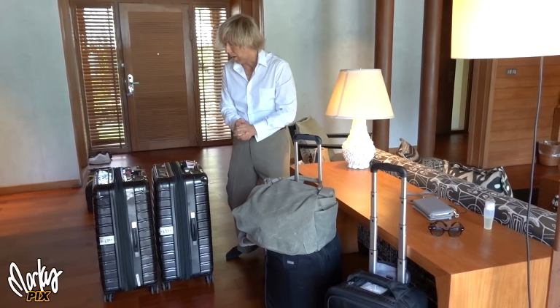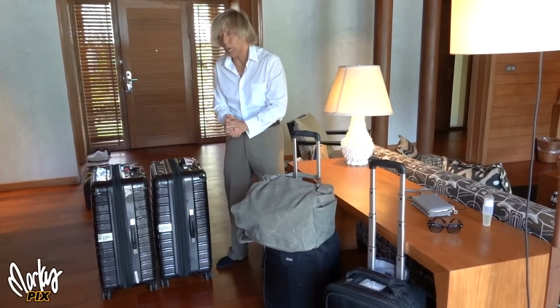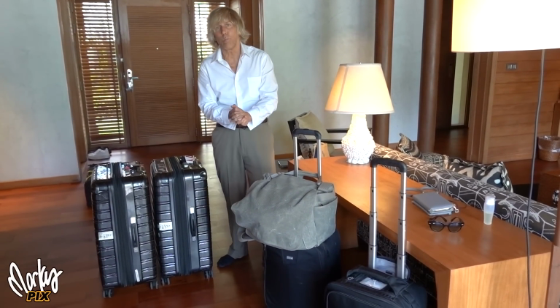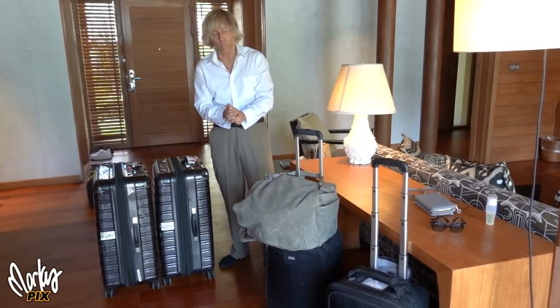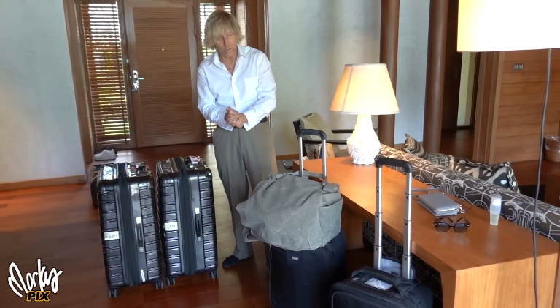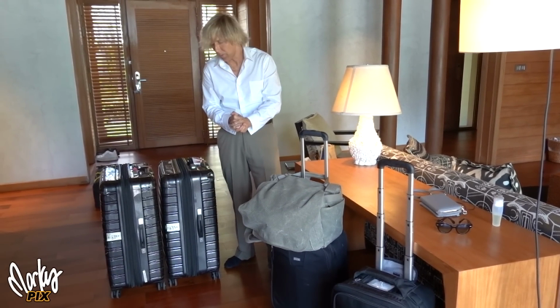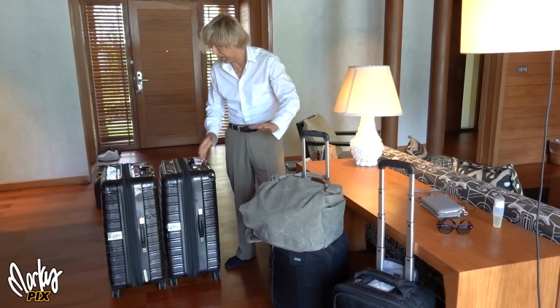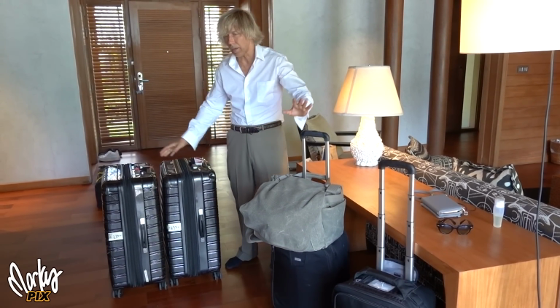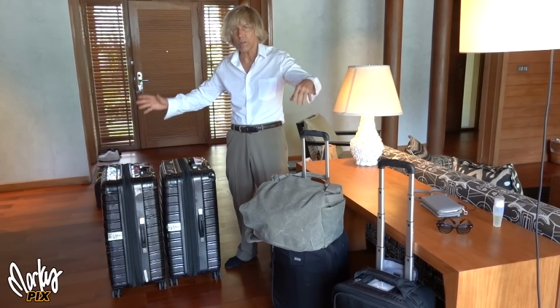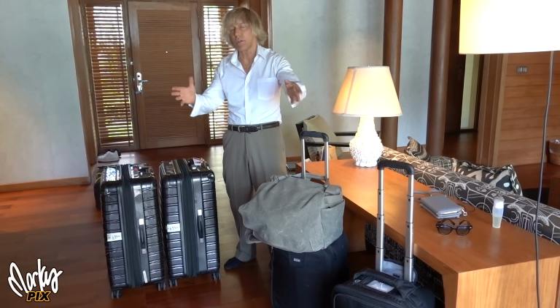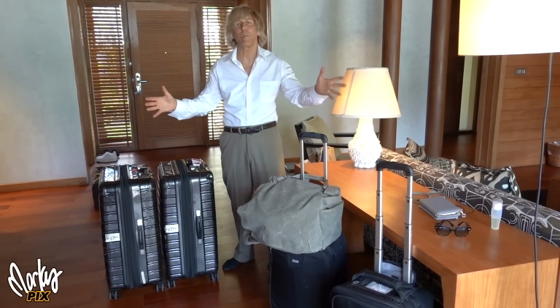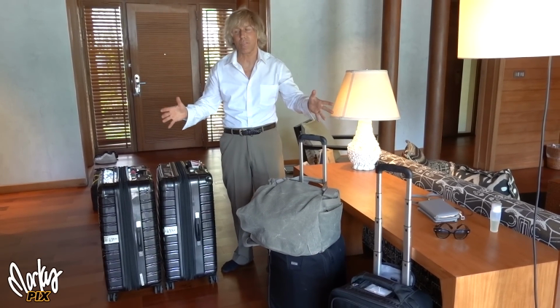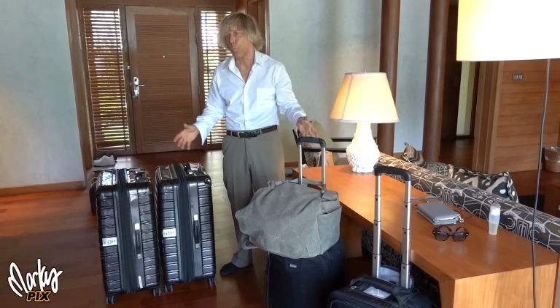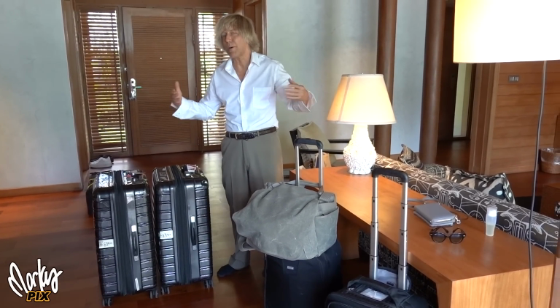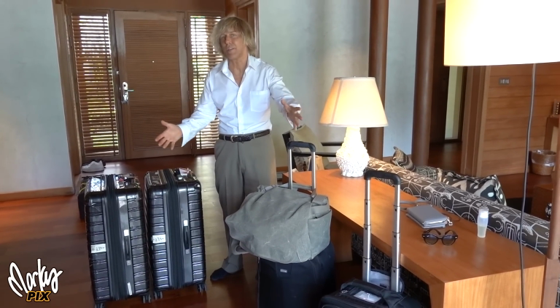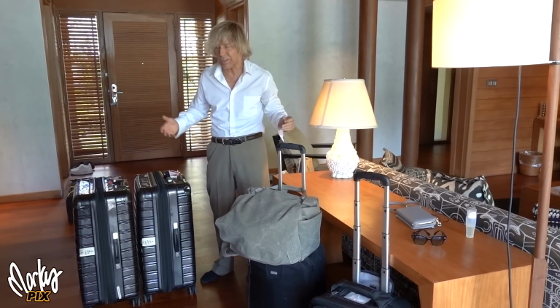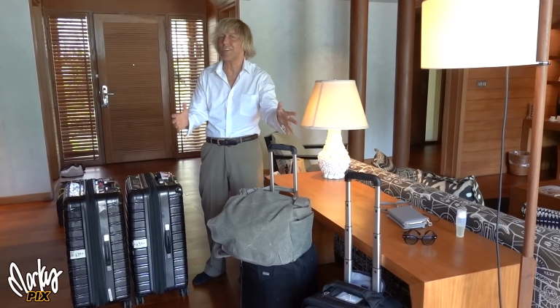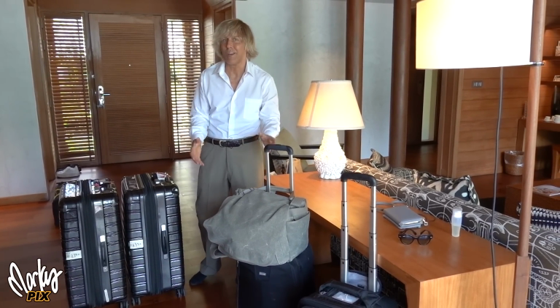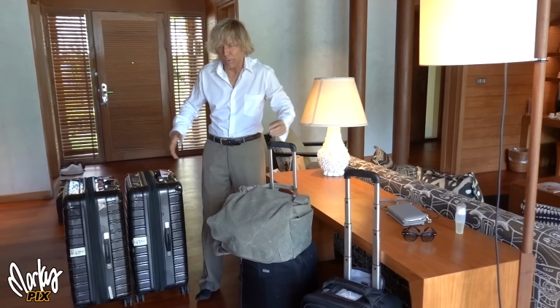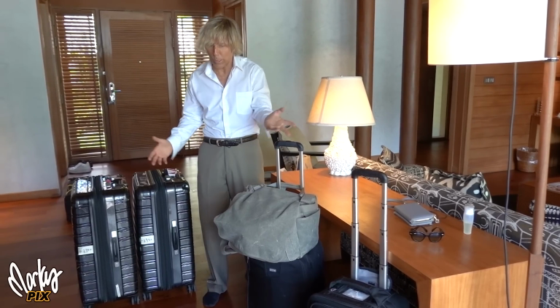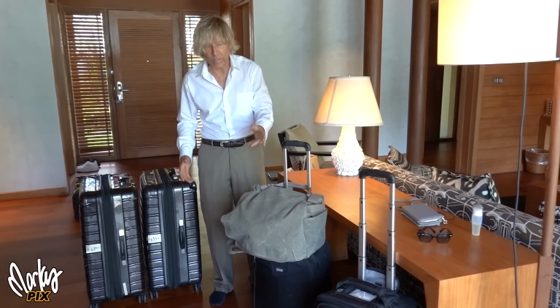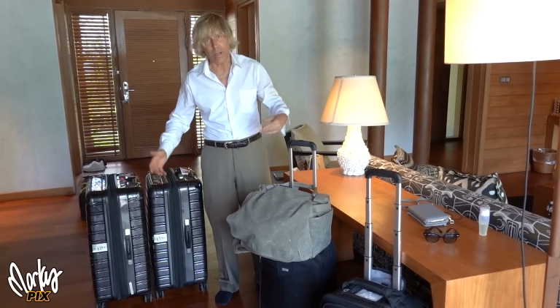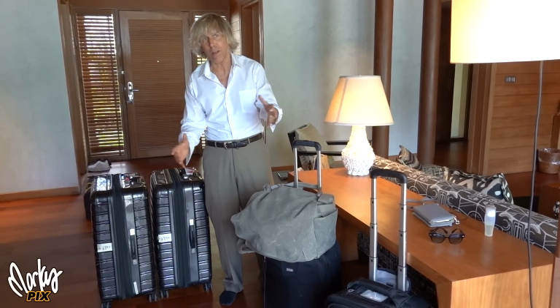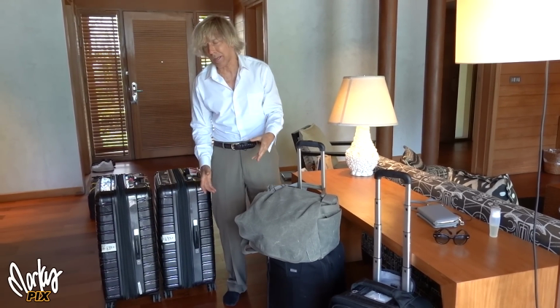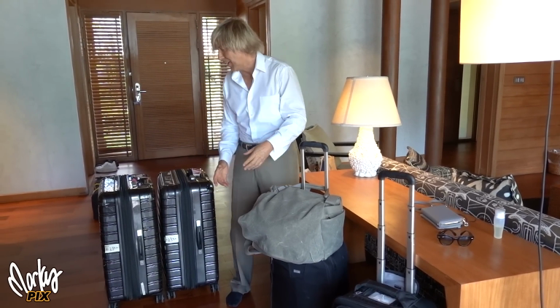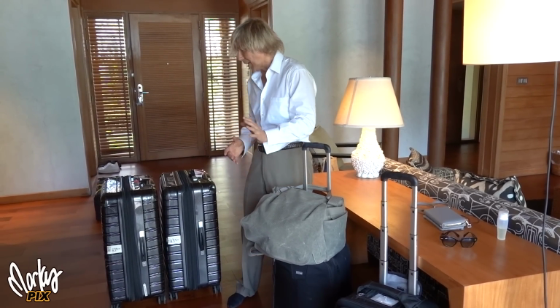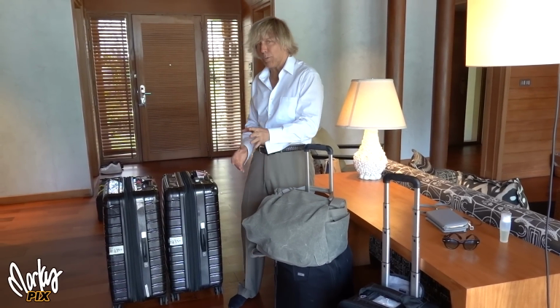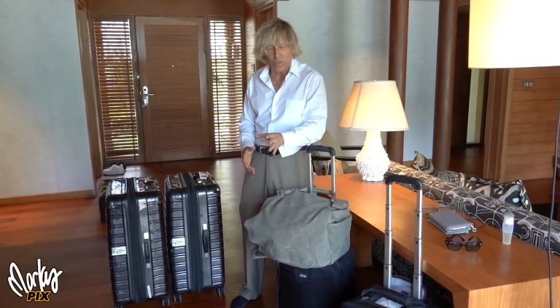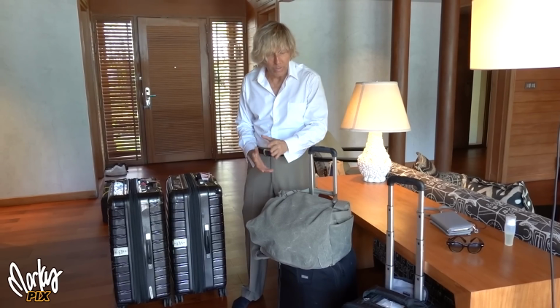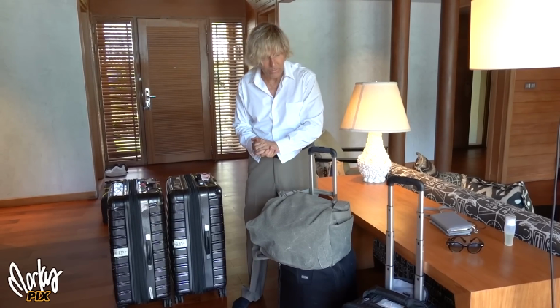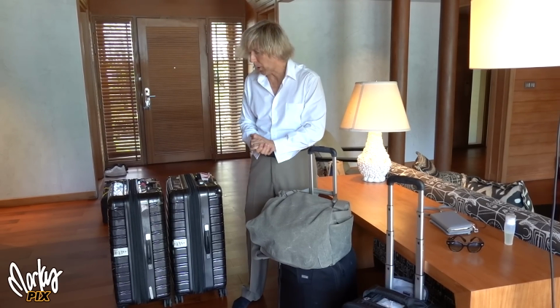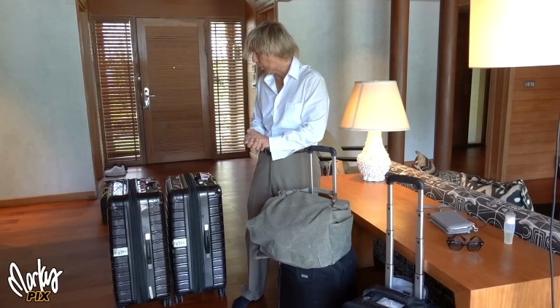We just arrived in Bora Bora, and some people have been asking about my kit — what photography gear I took and how I packed it. That's what I want to show you, because this is an art form.